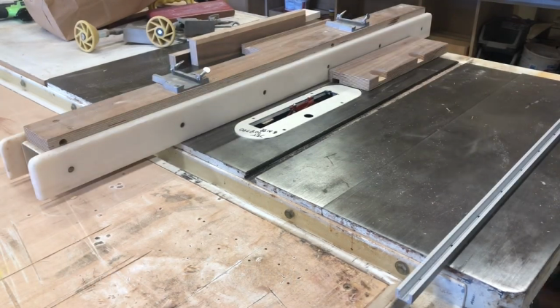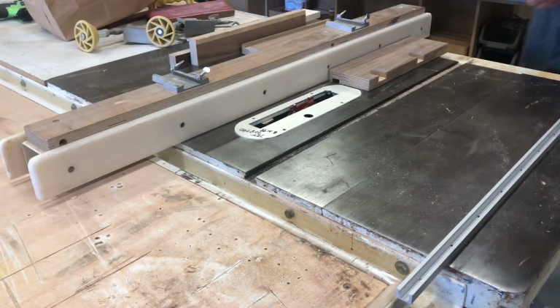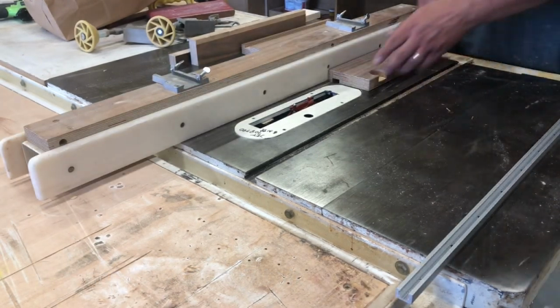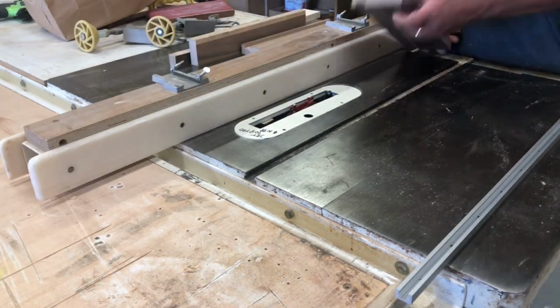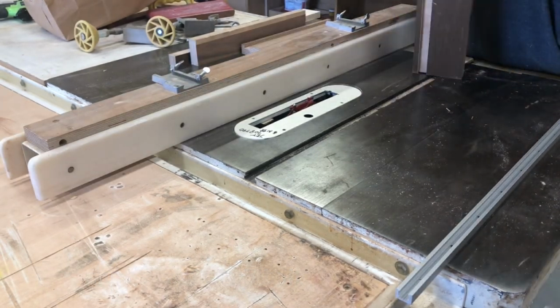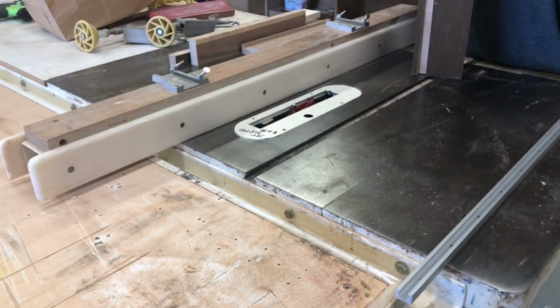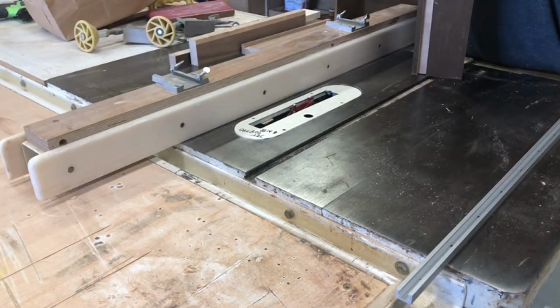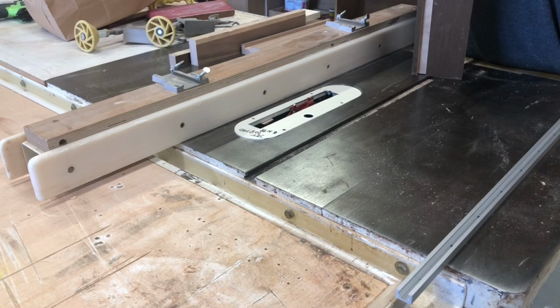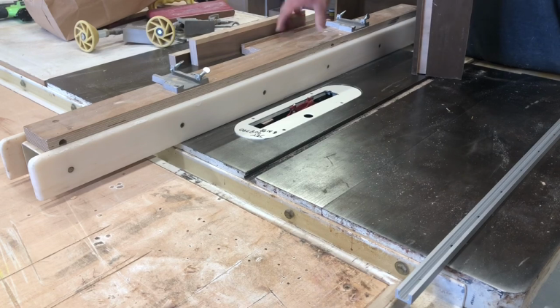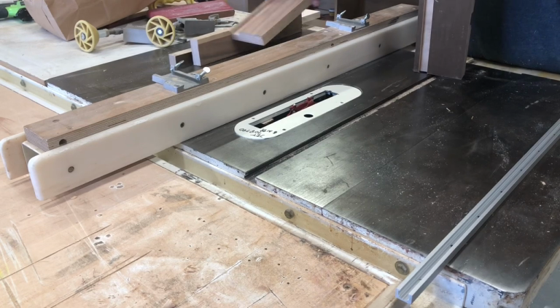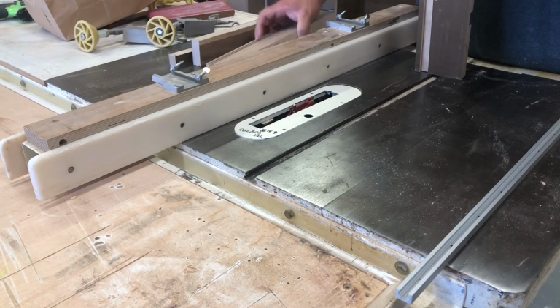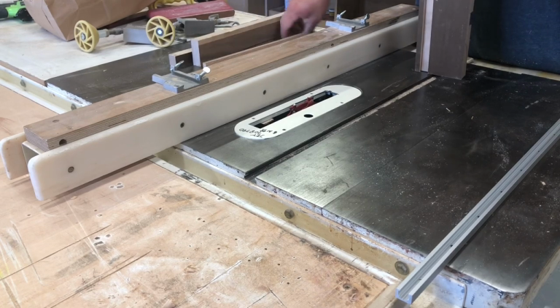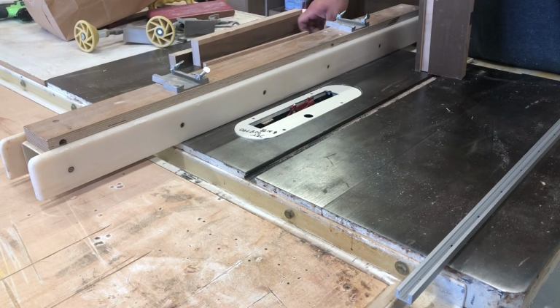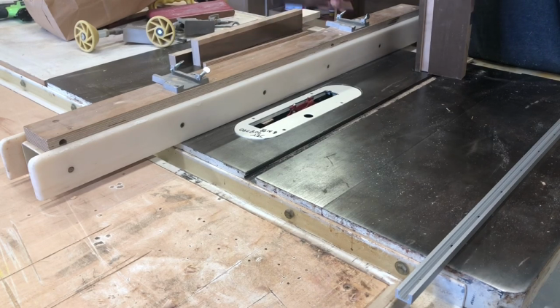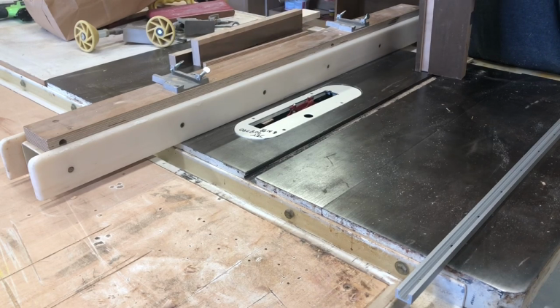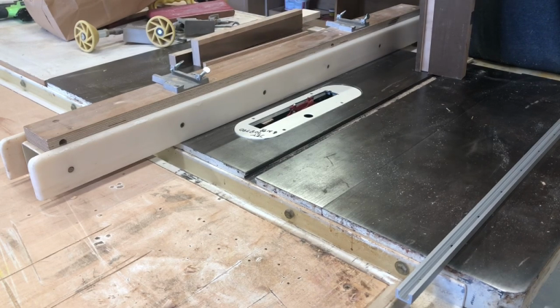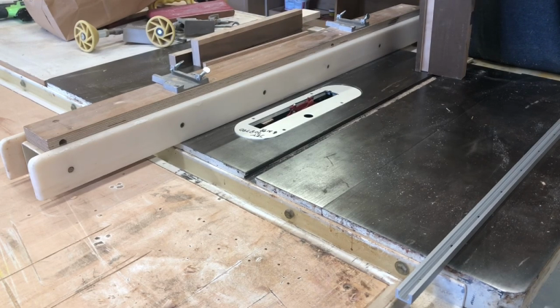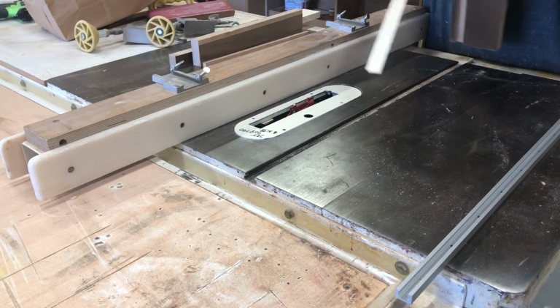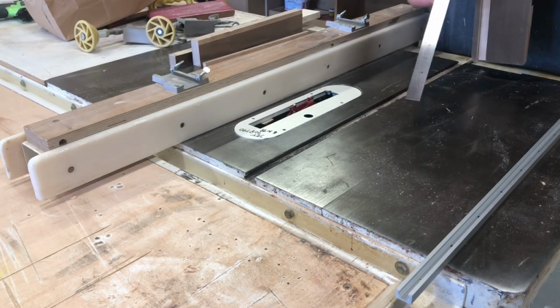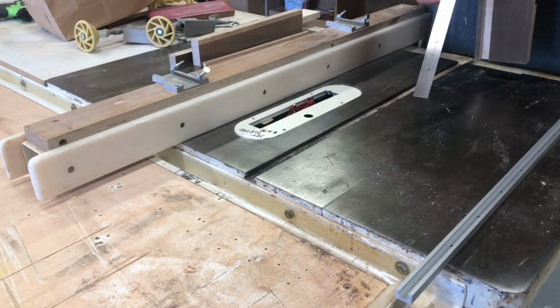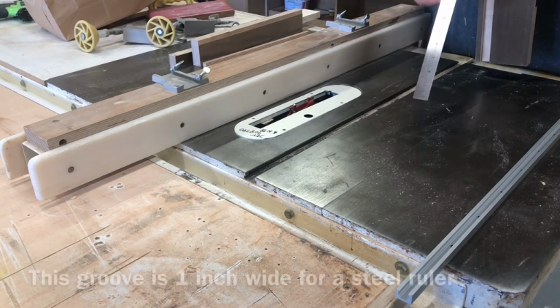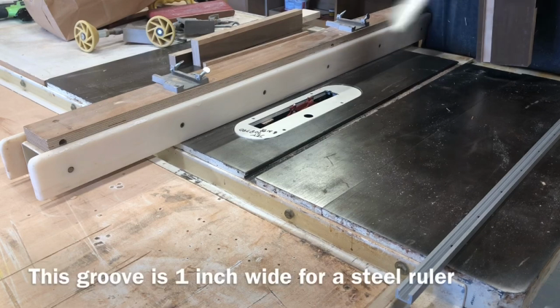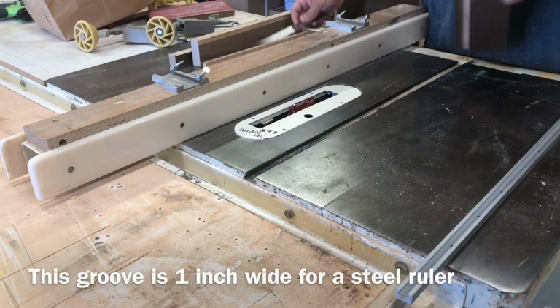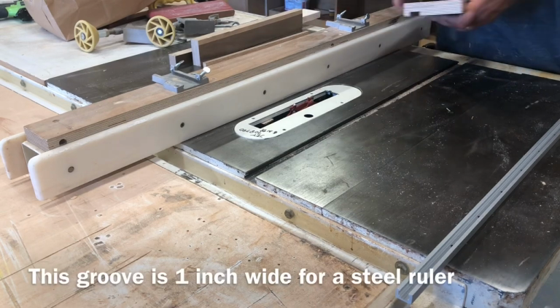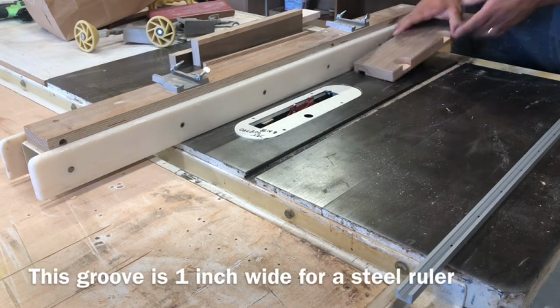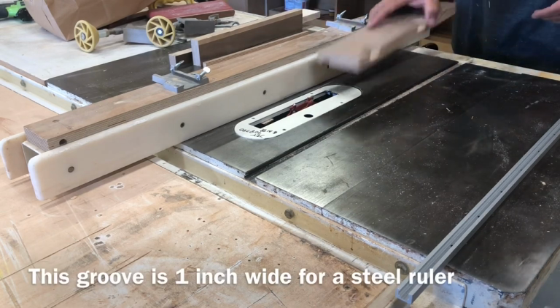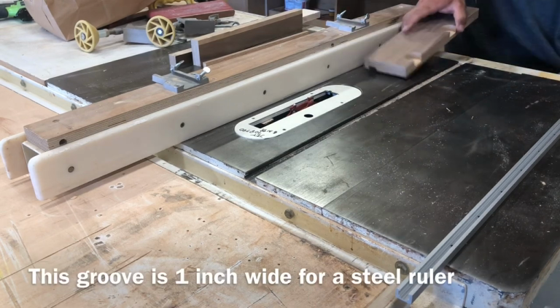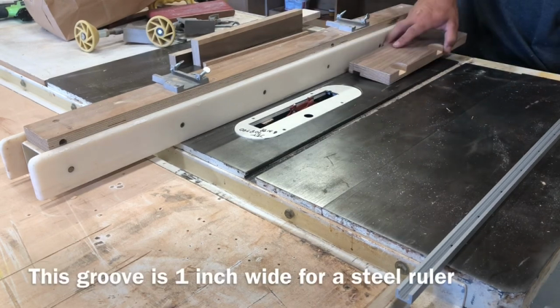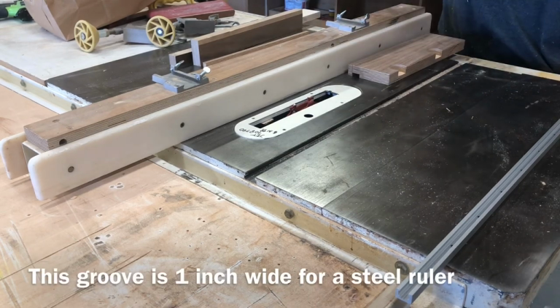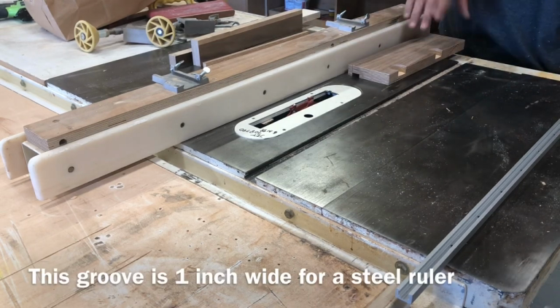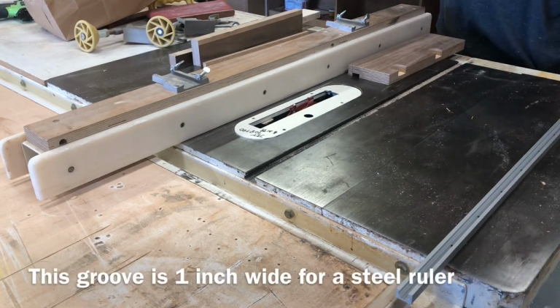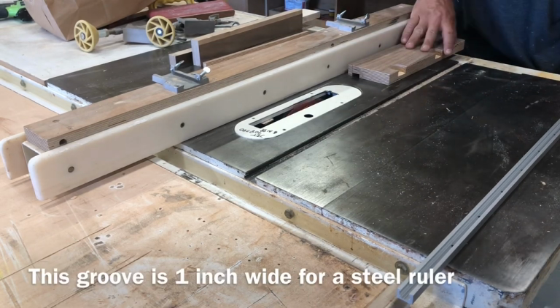The next groove is going to be a quarter-inch over, and that's going to be for the guide — the permanently mounted guide — and the measuring strip. I have a three-quarter stack on here, so I'm going to have to do two cuts on both sides.